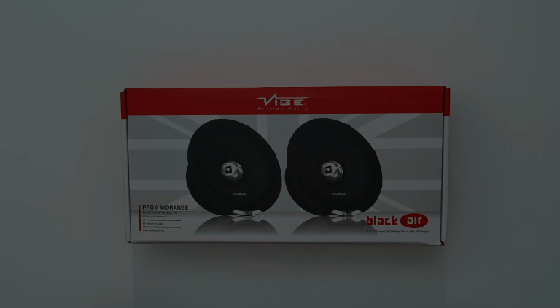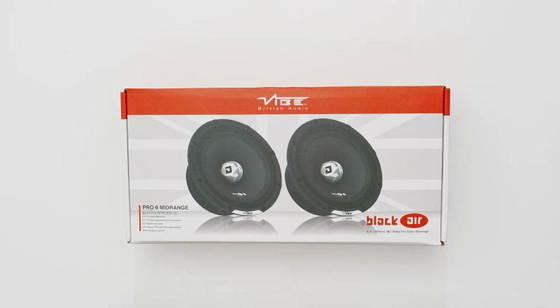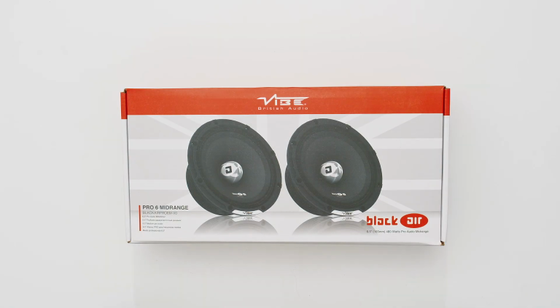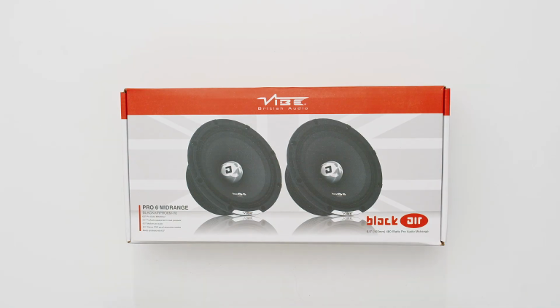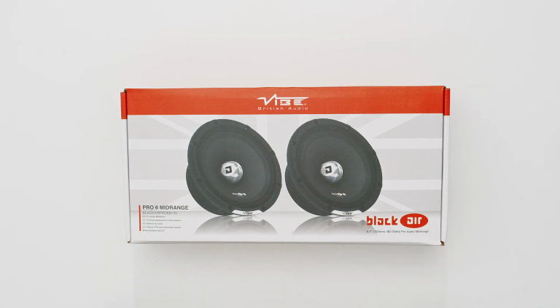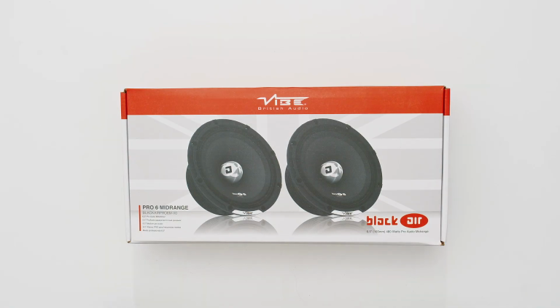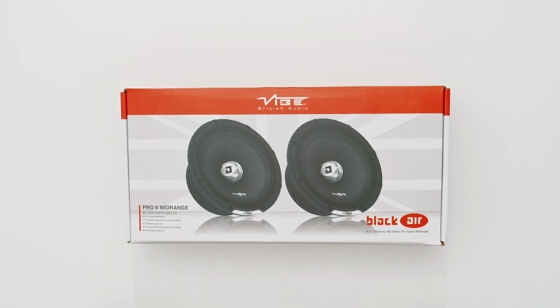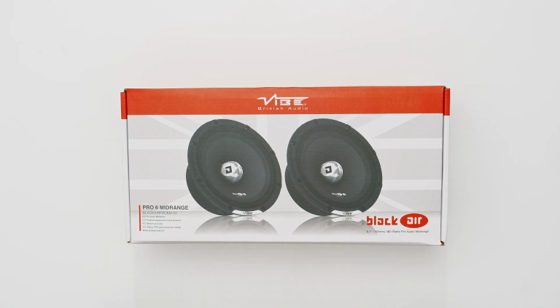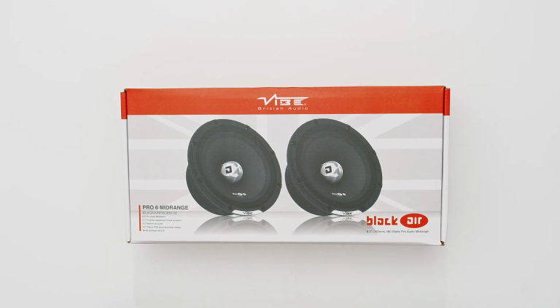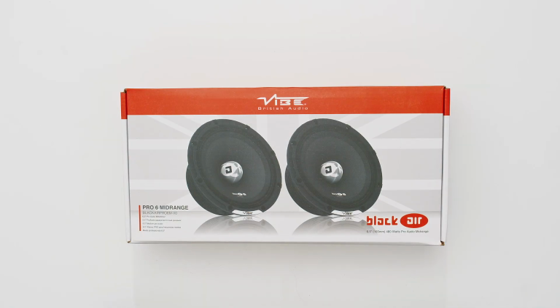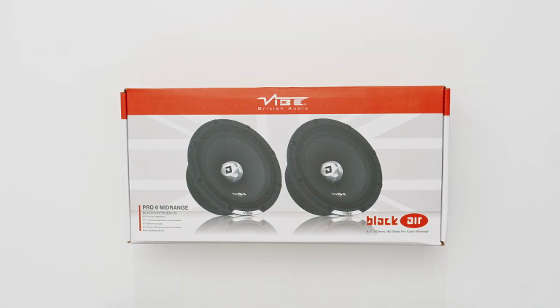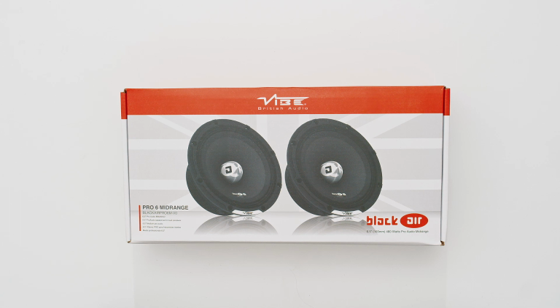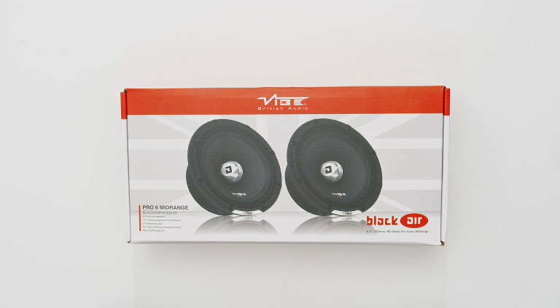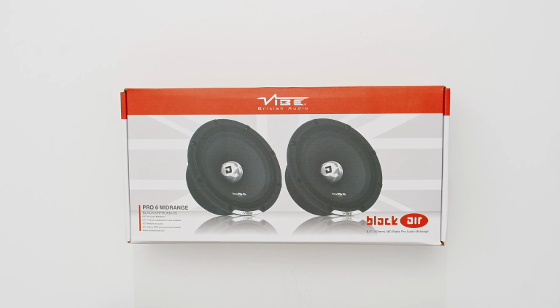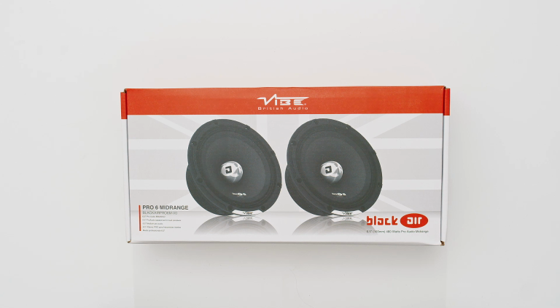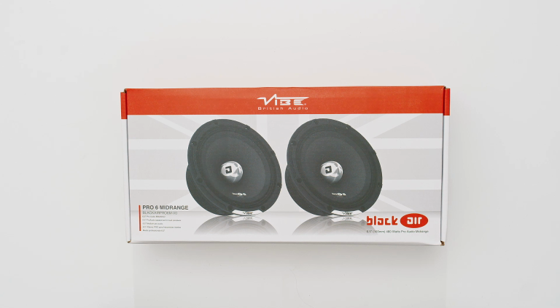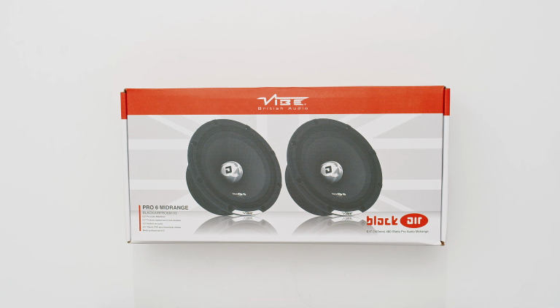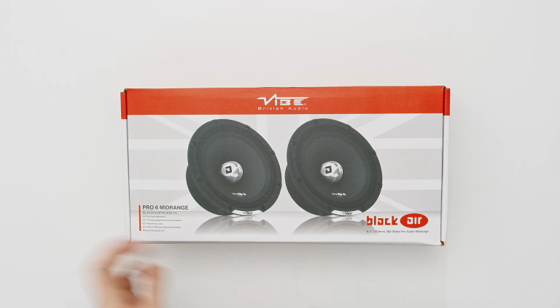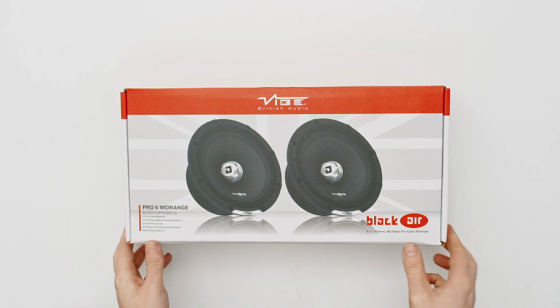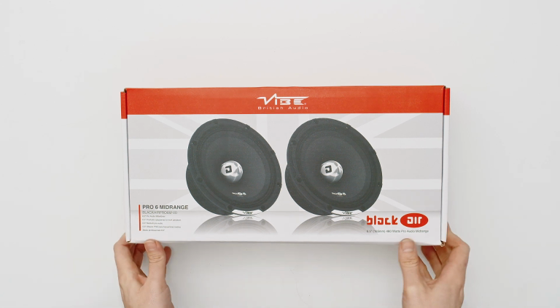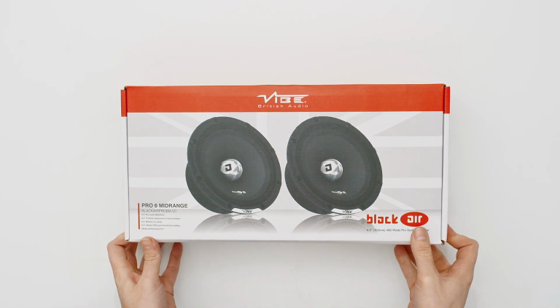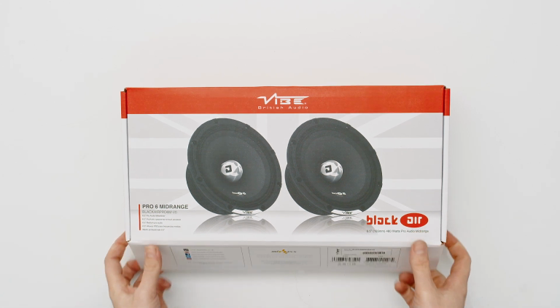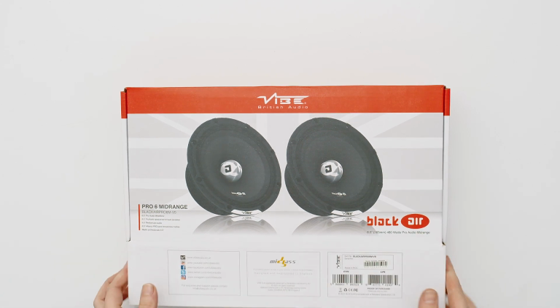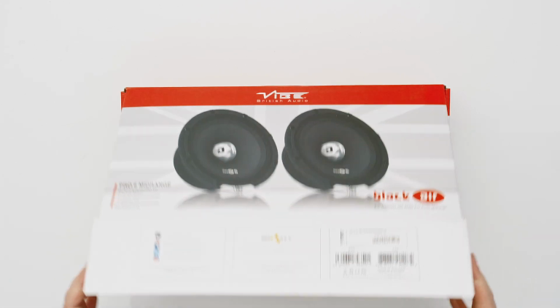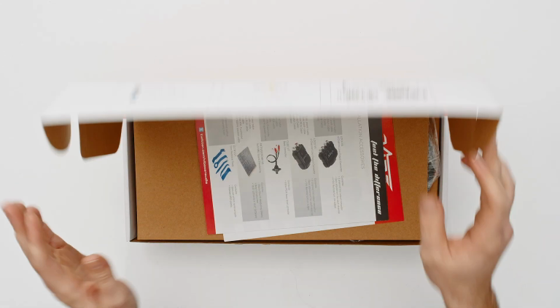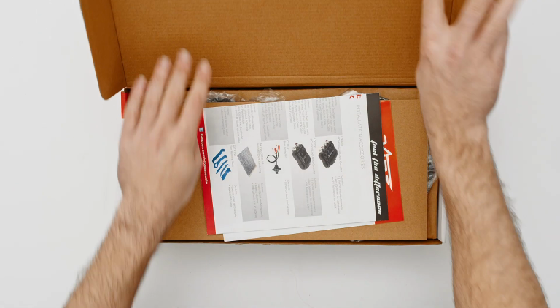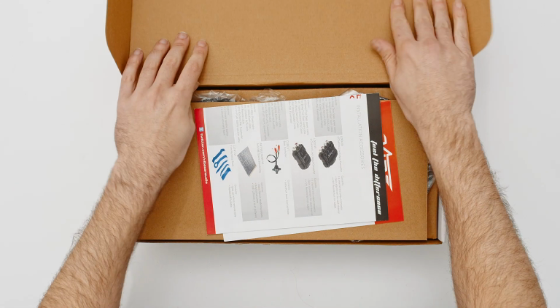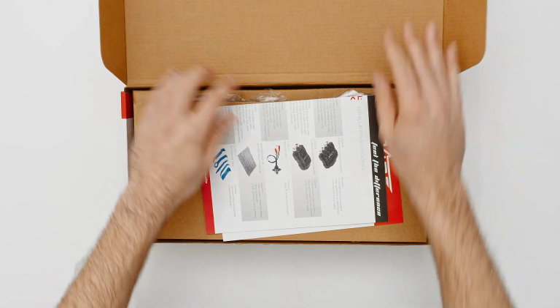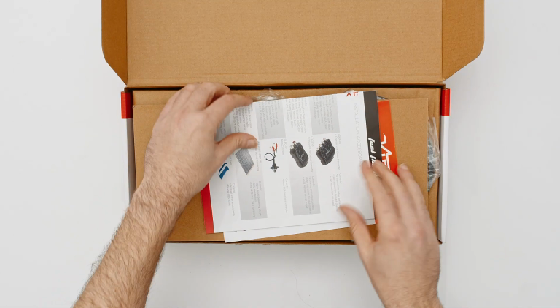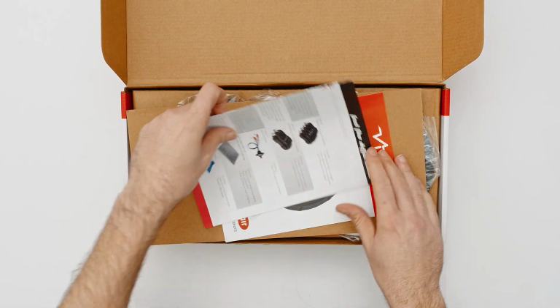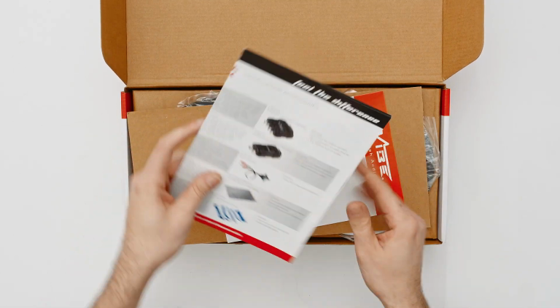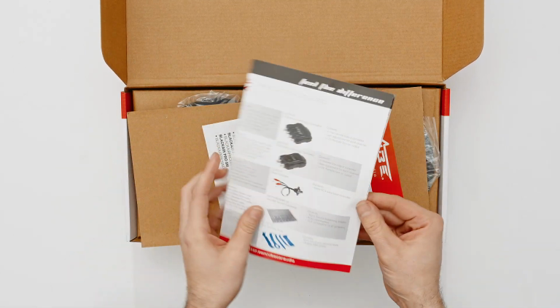Hey guys, today we're going to look at the Black Air Pro 6M and what comes in the box. Let's open it up and see what we get.